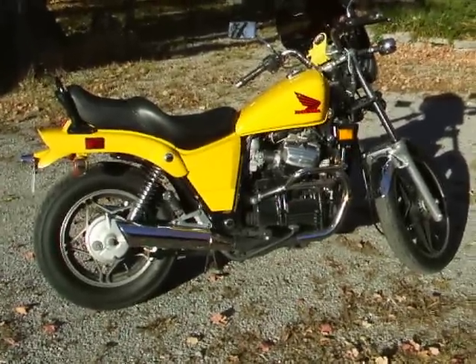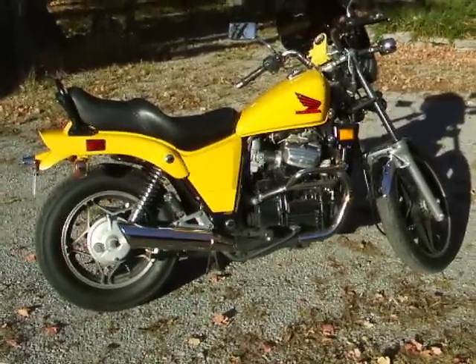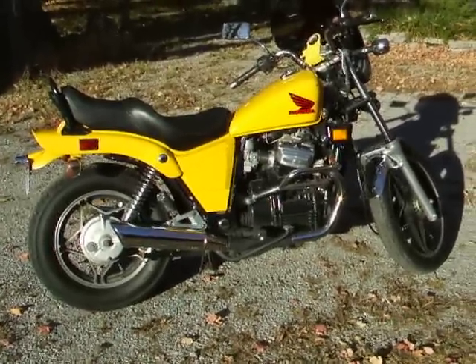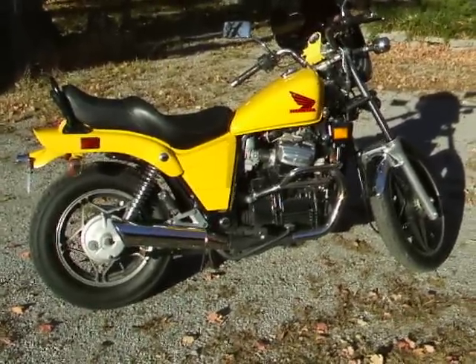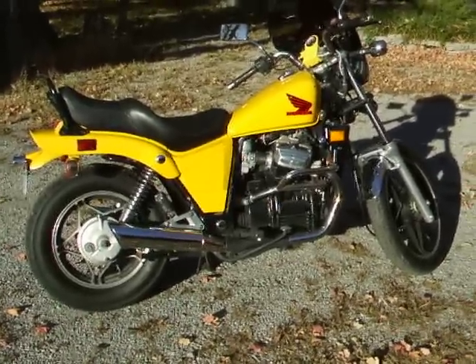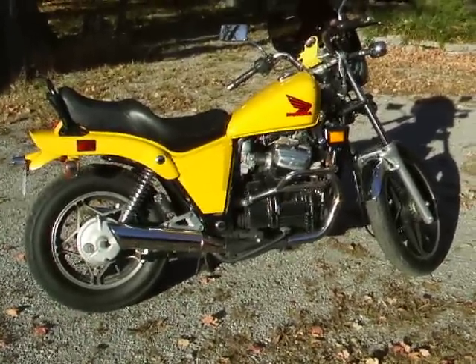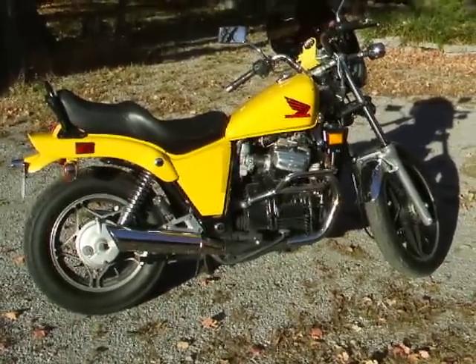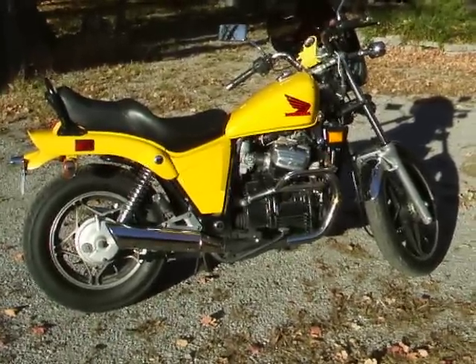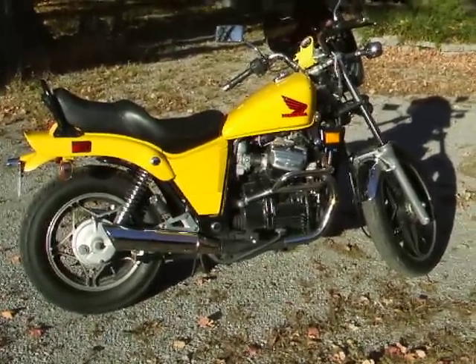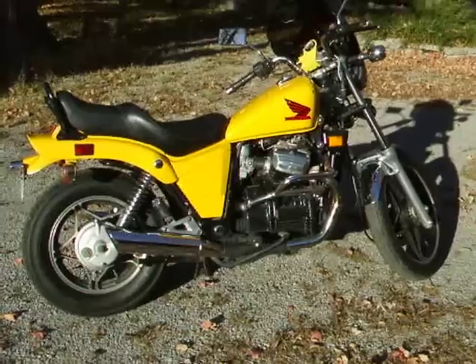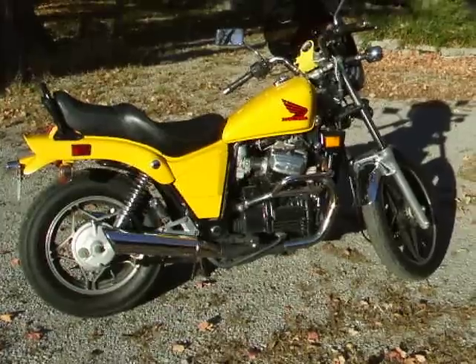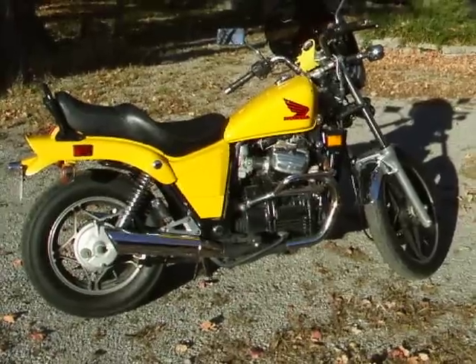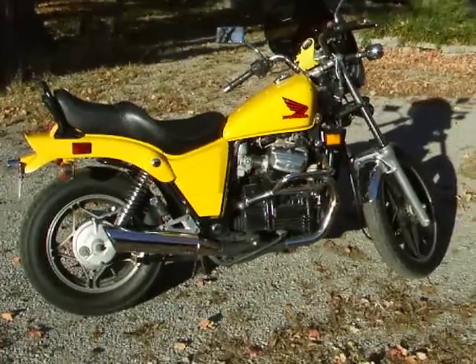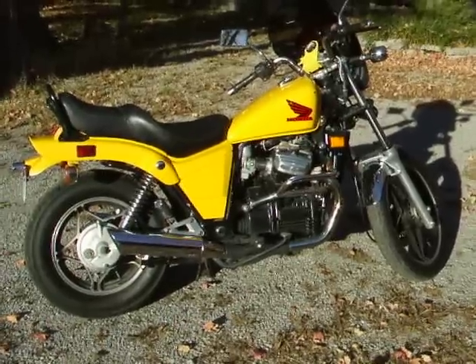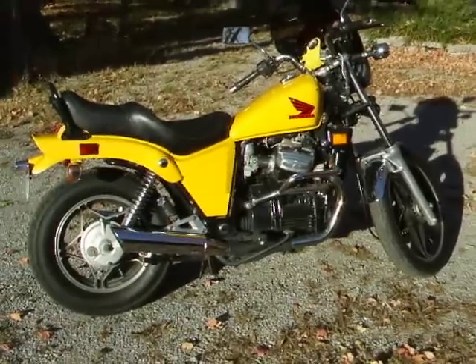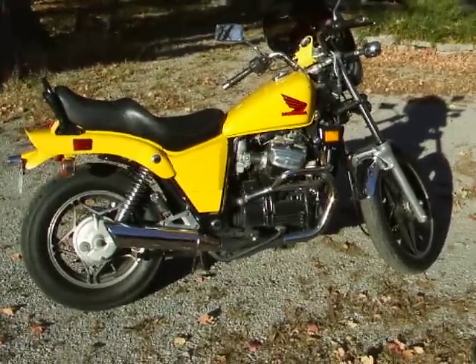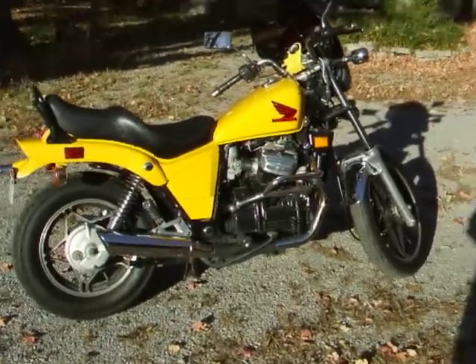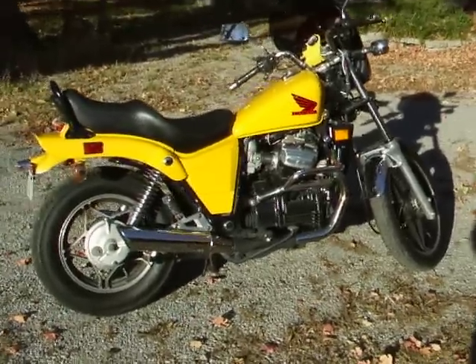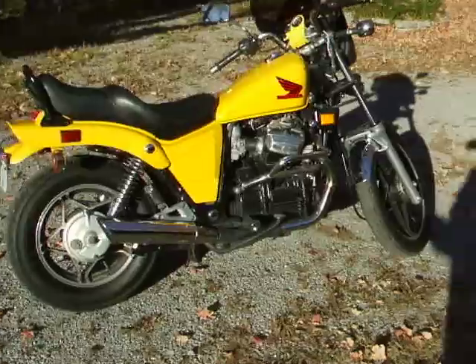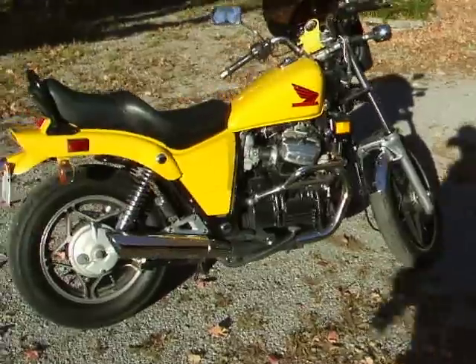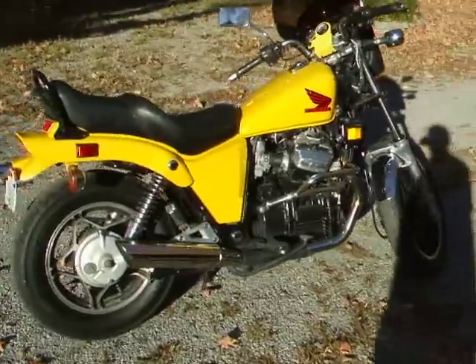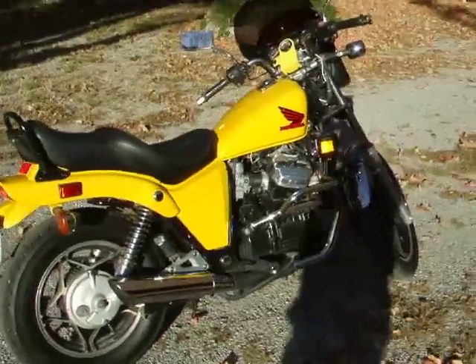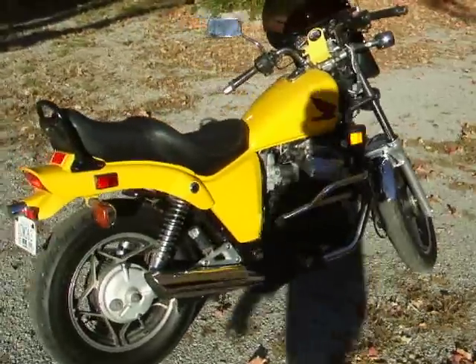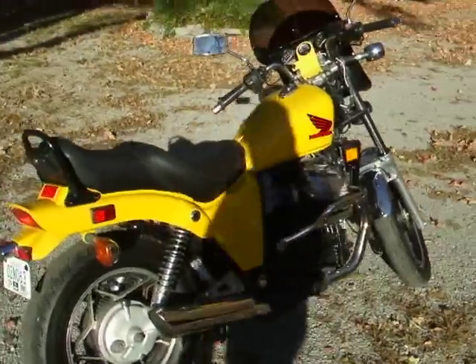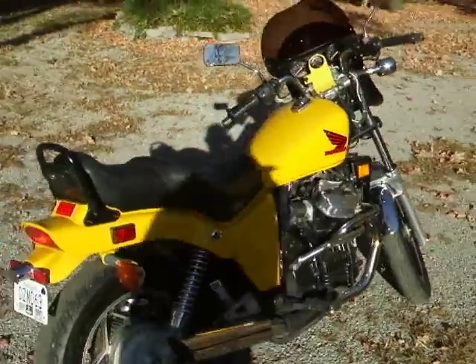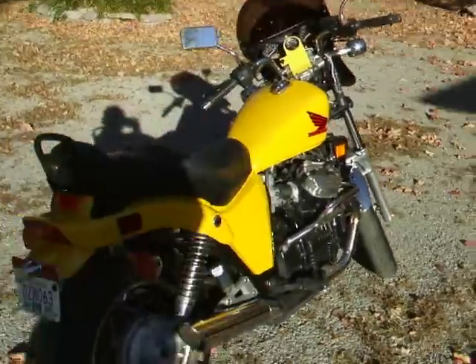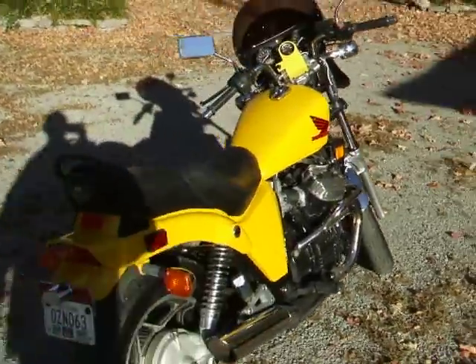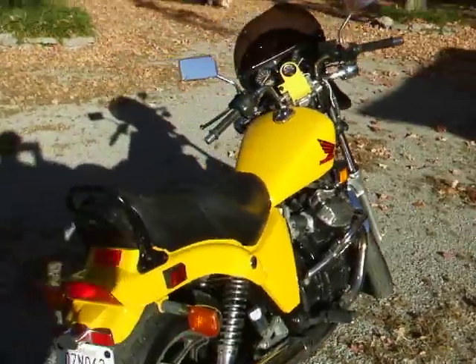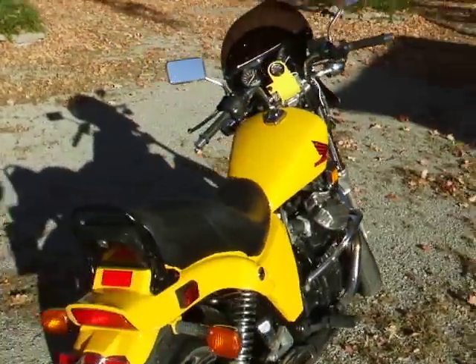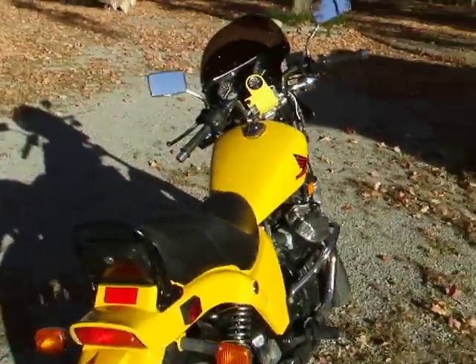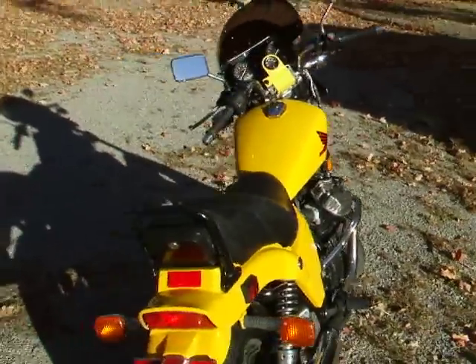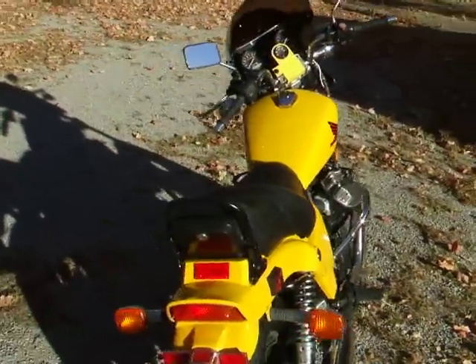The CX650 was only made in 1983. They made the 500 version of this for quite a while longer. This one's especially rare because it's the only one I've ever seen that's yellow.